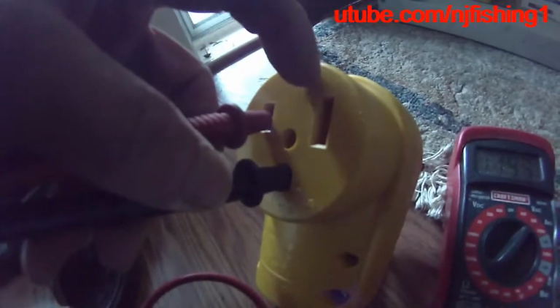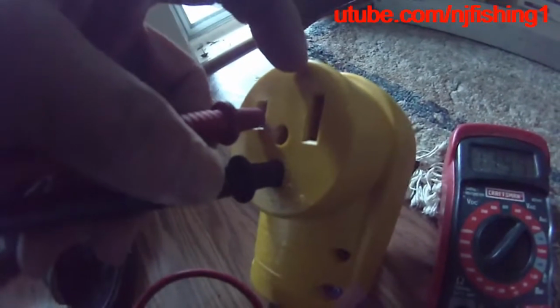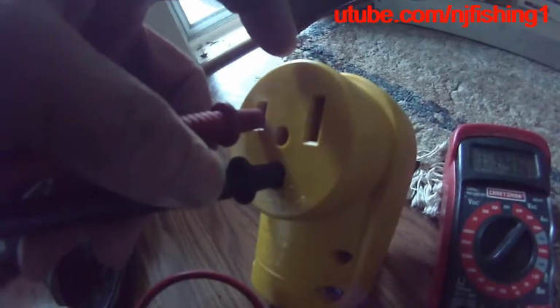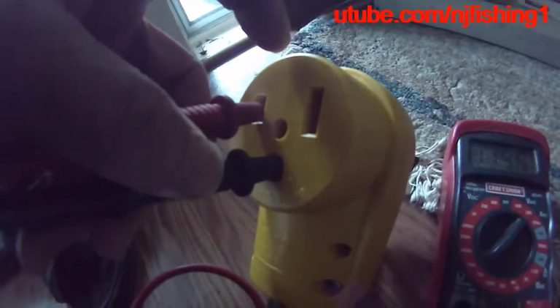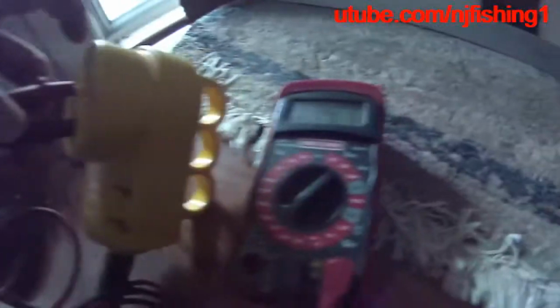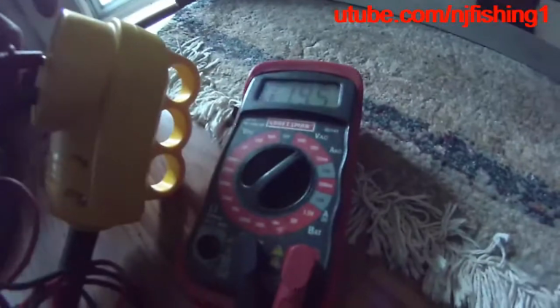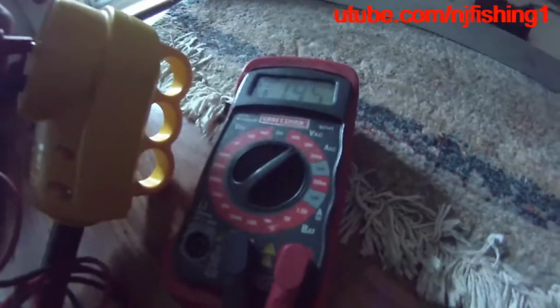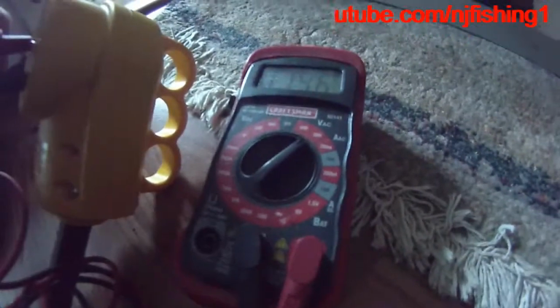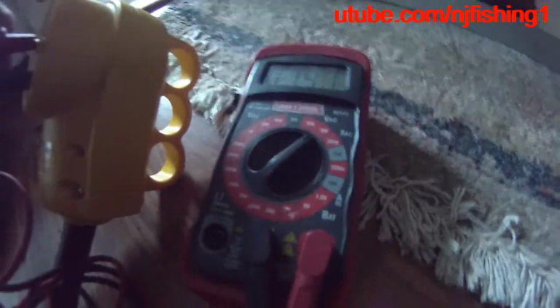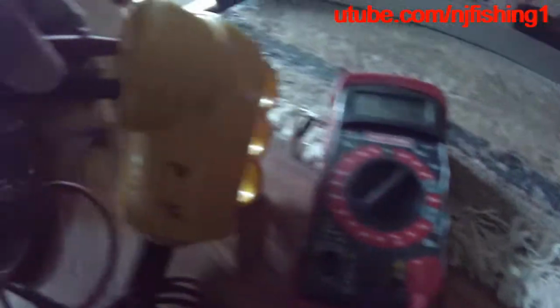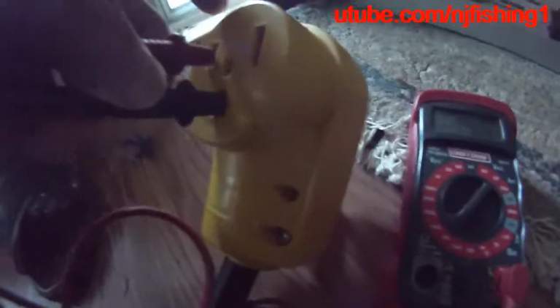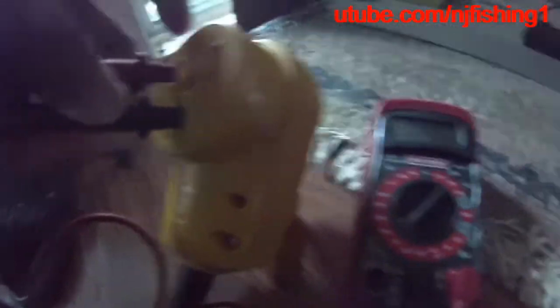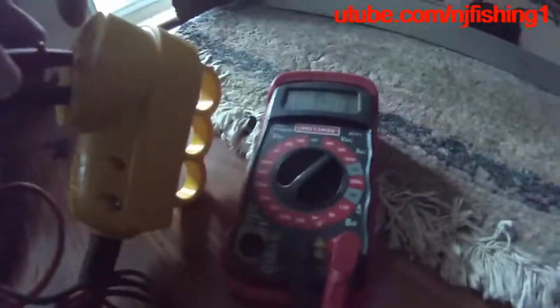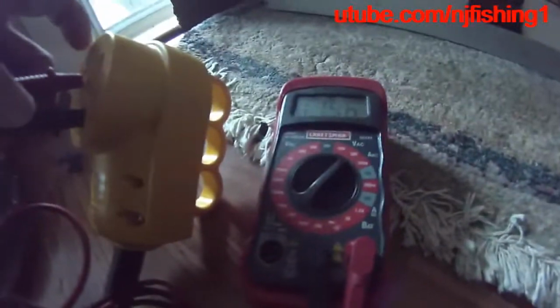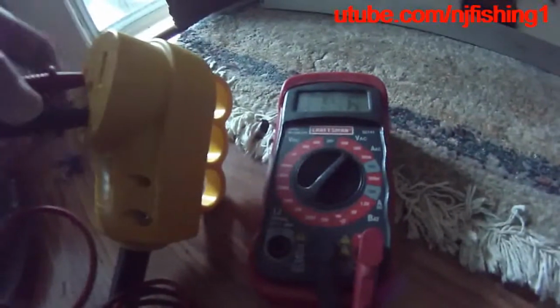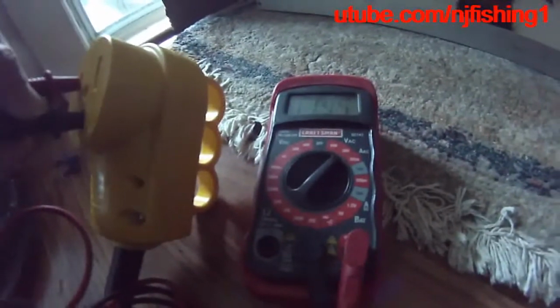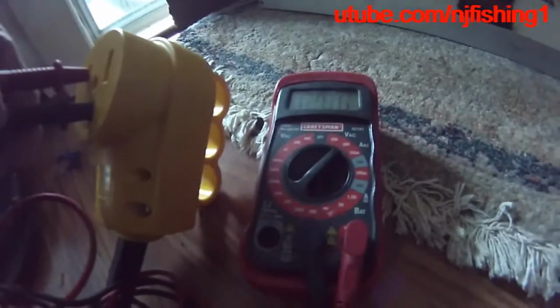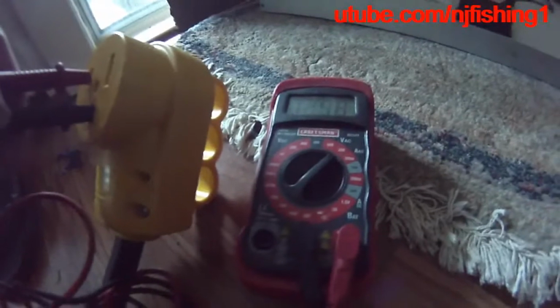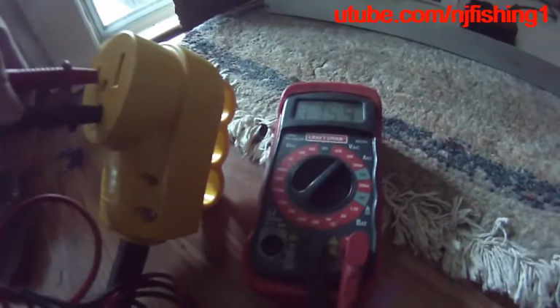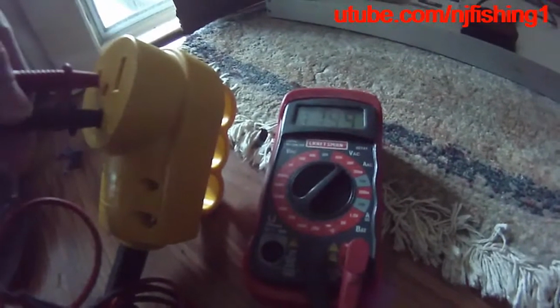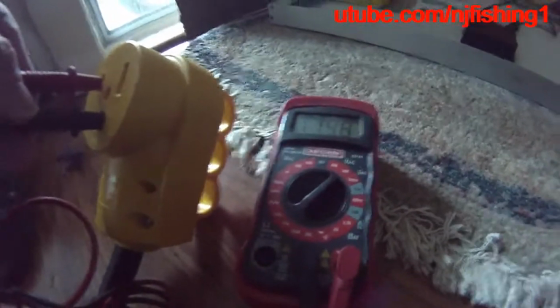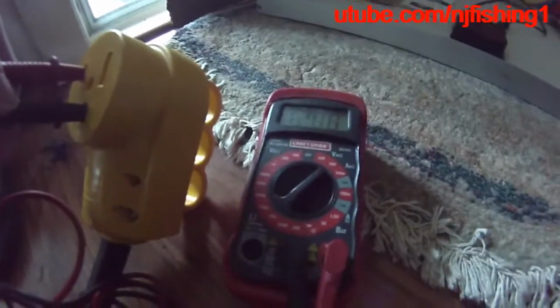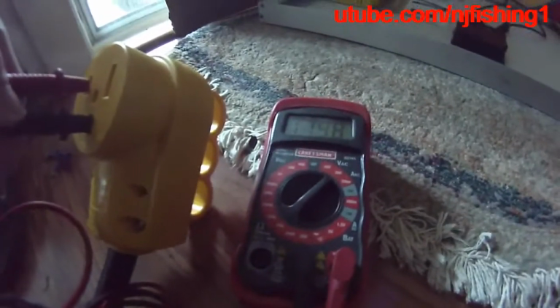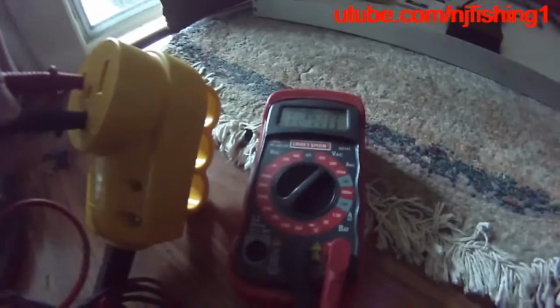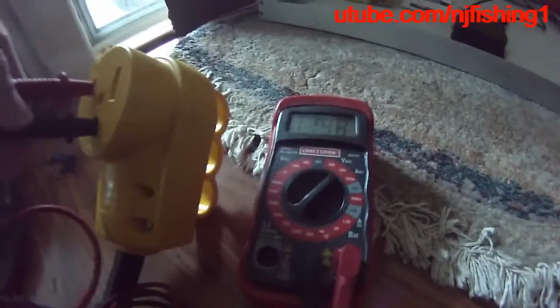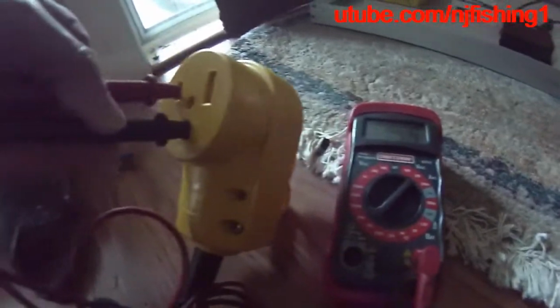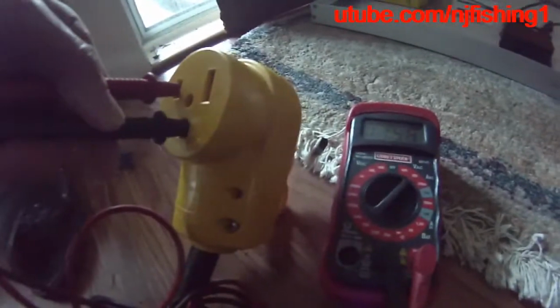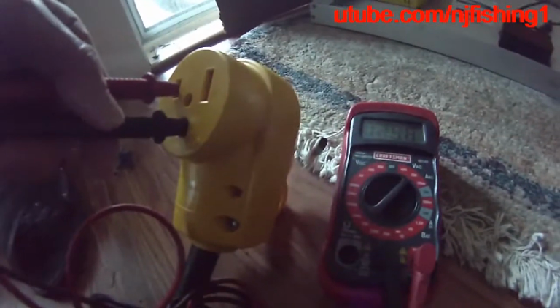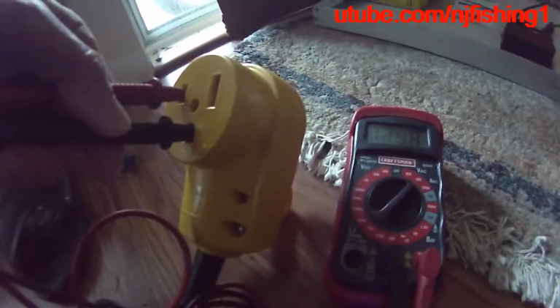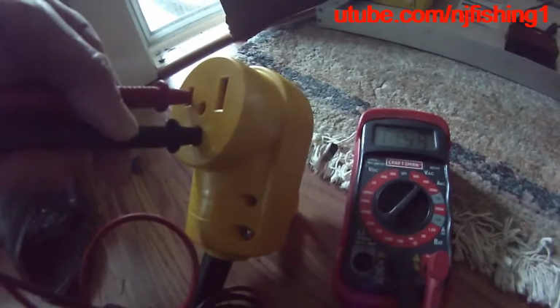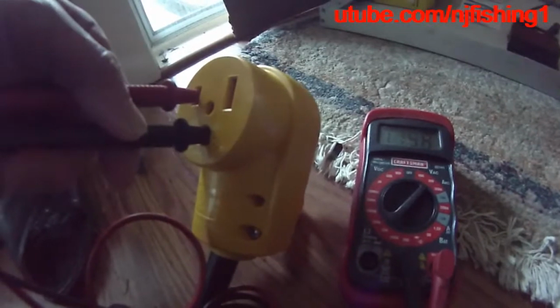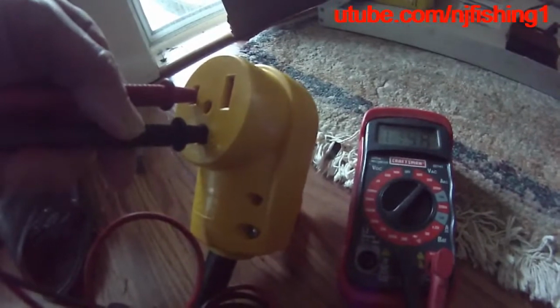That gives me 220 volts on this multimeter. So I know I'm good — the extension wire is producing 220 volts to my welder.